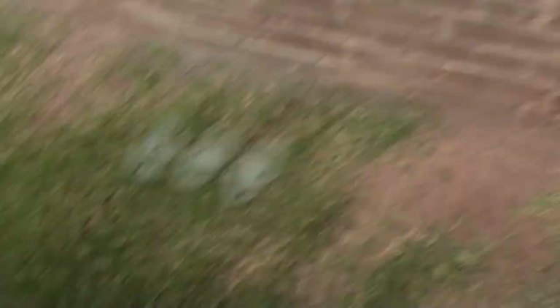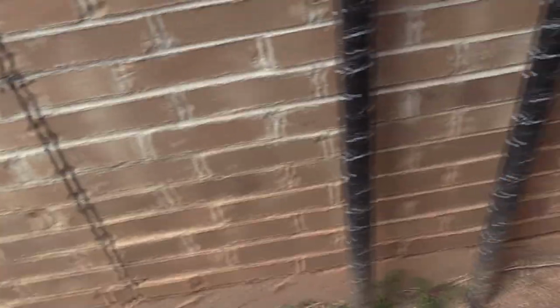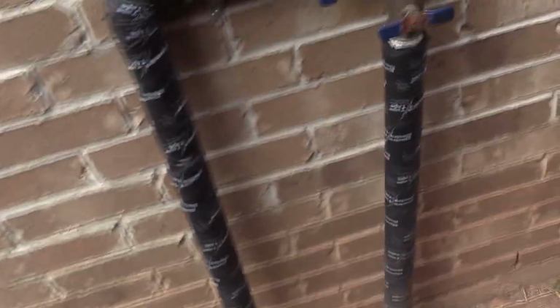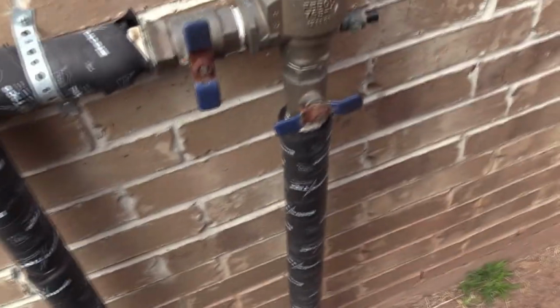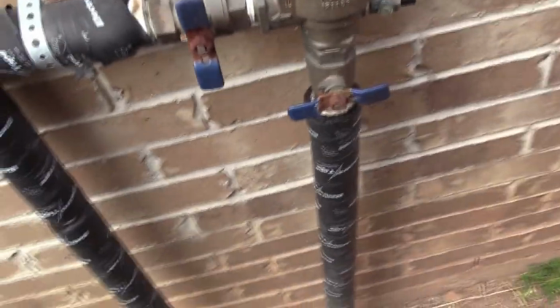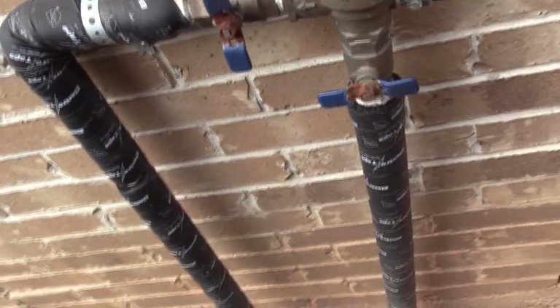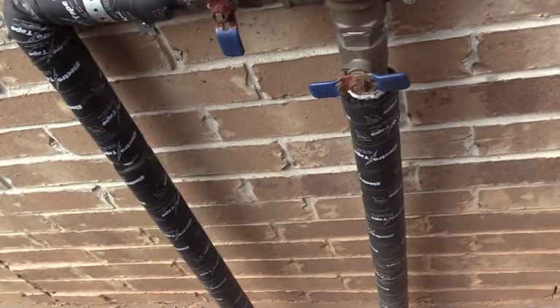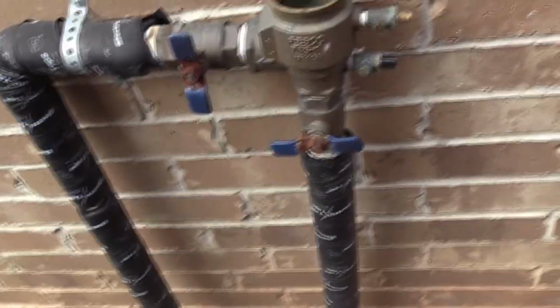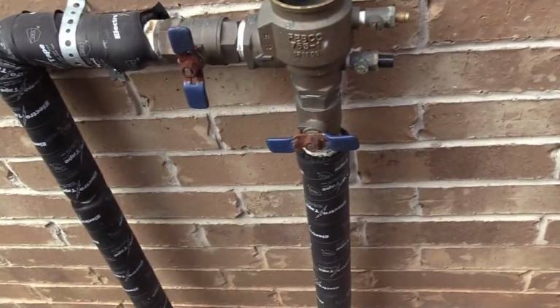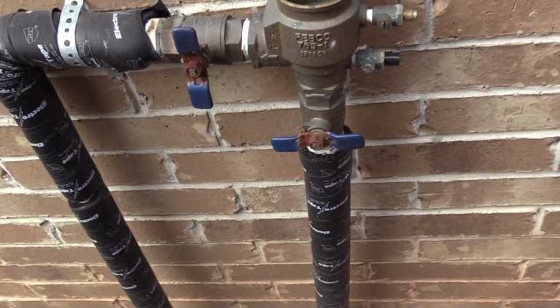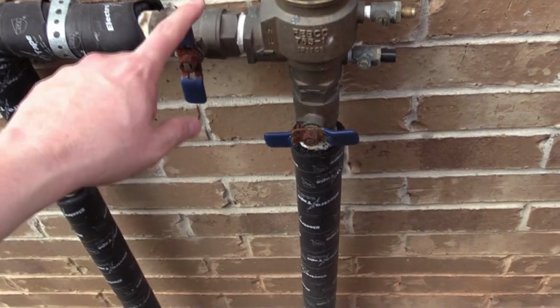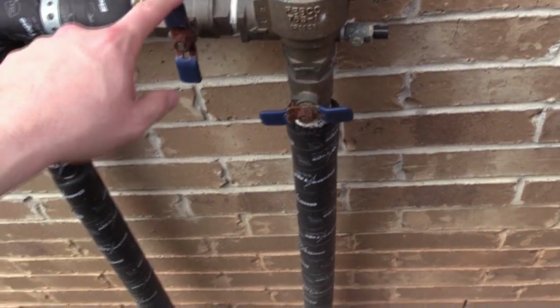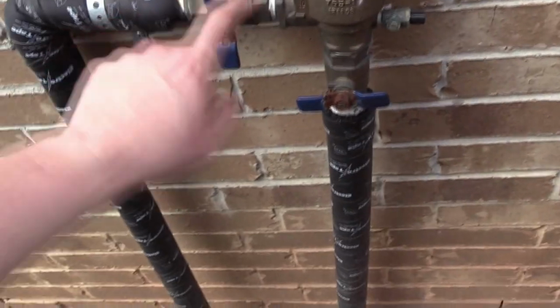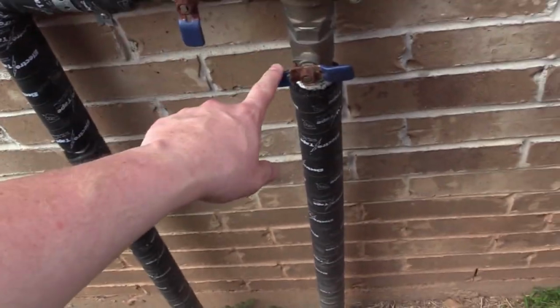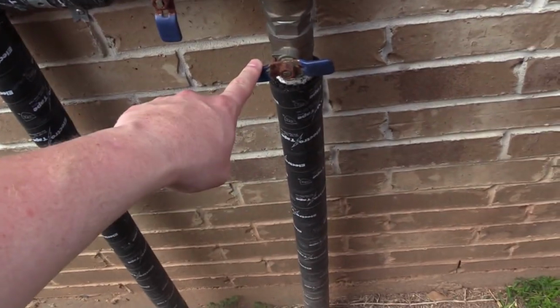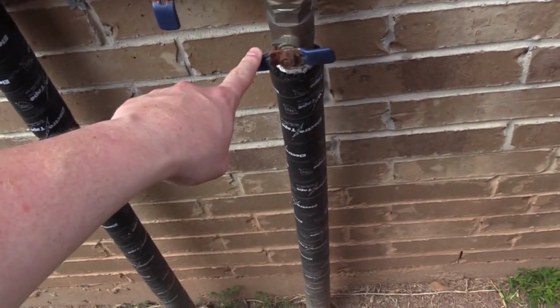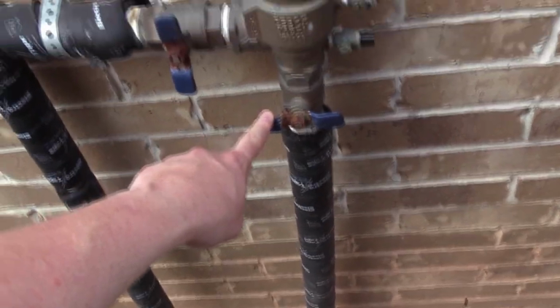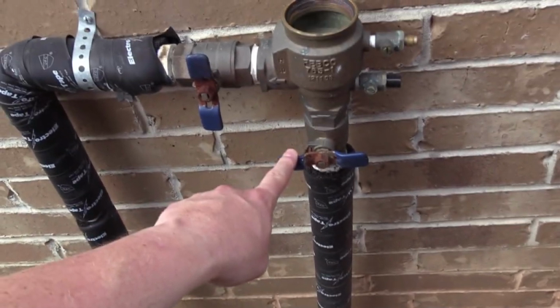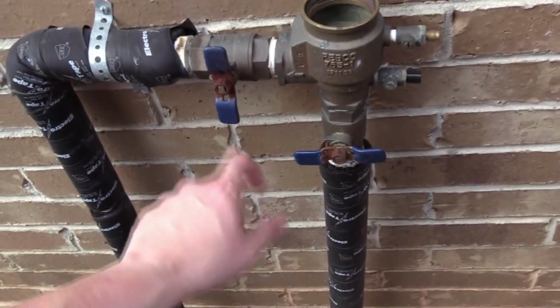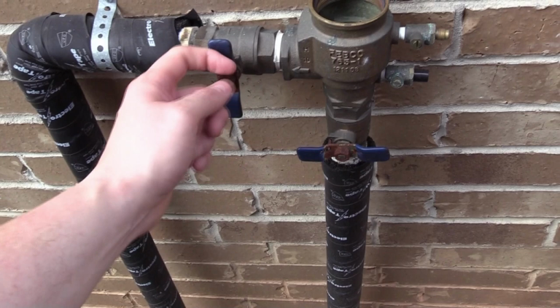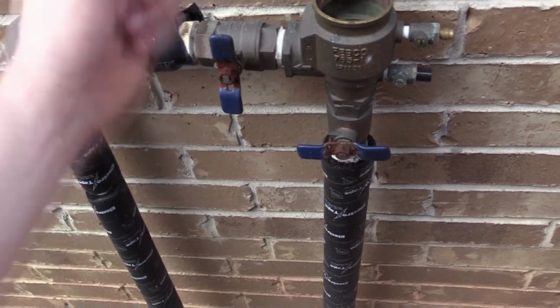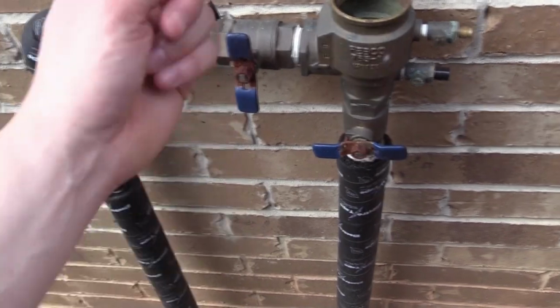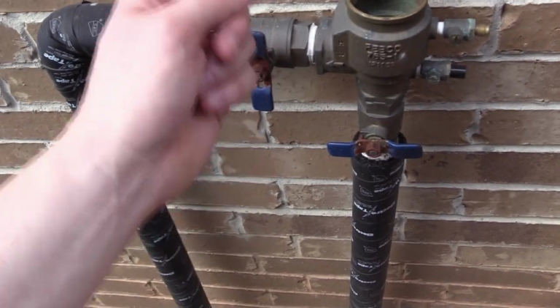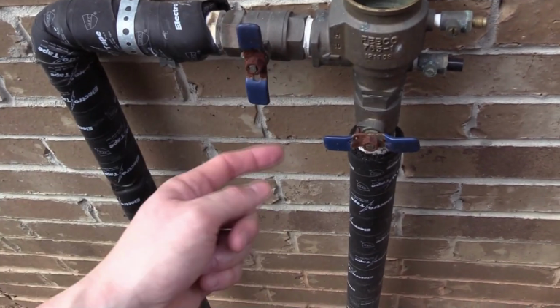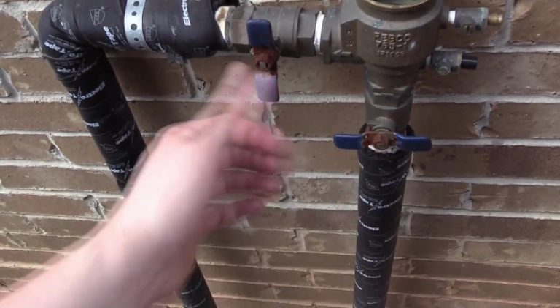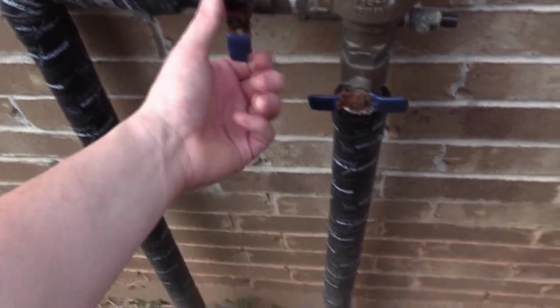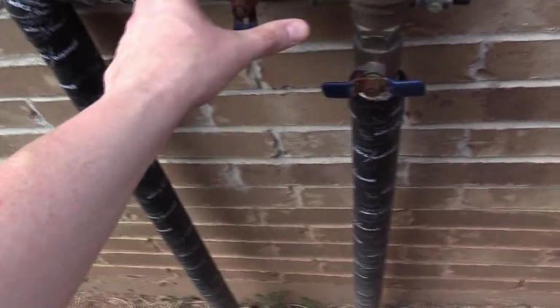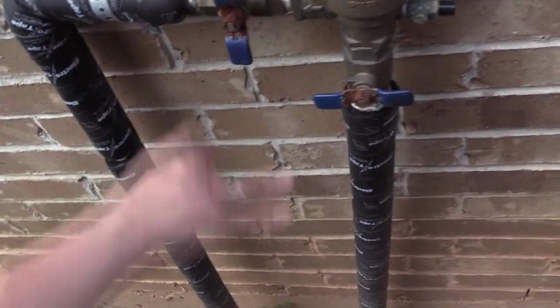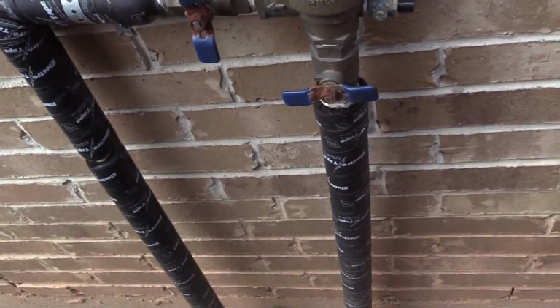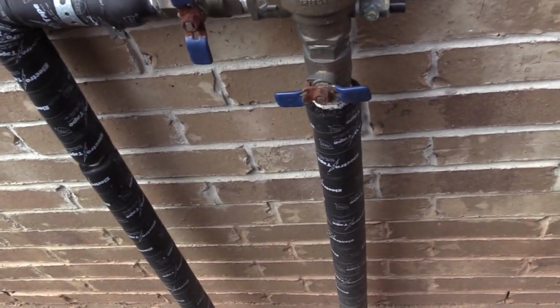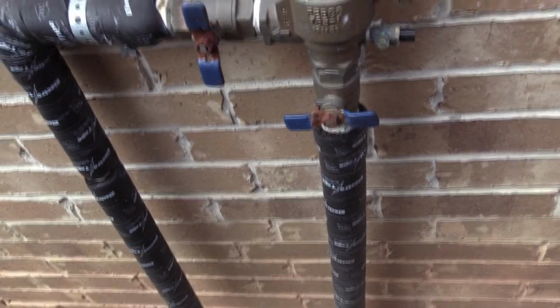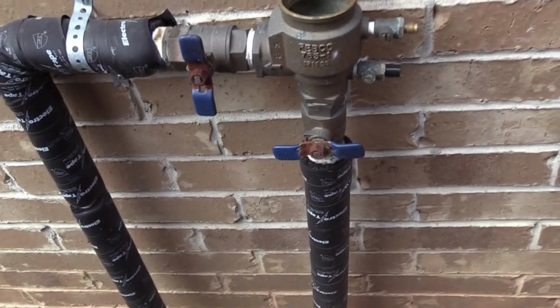First thing's first — I forgot to mention: what you want to do is make sure the water supply is turned off. So if it's perpendicular, water's off, and if it's parallel, water's on.